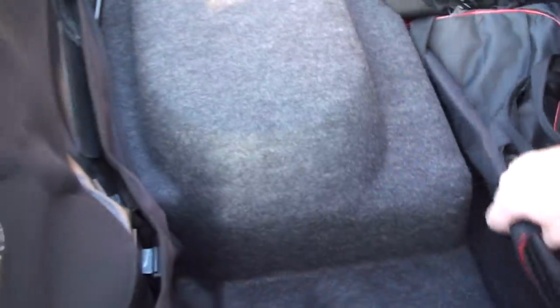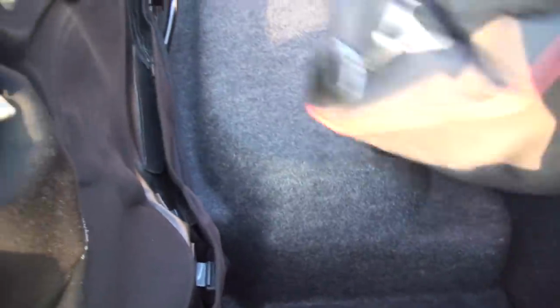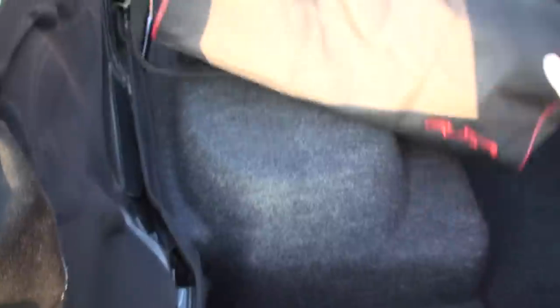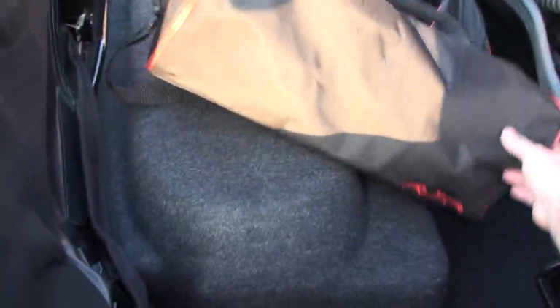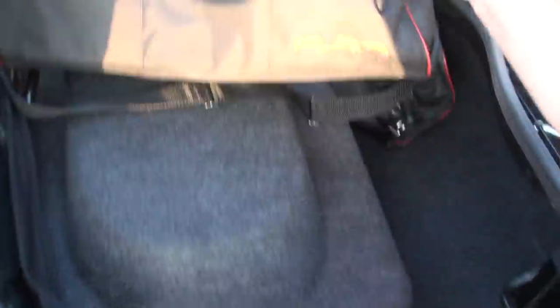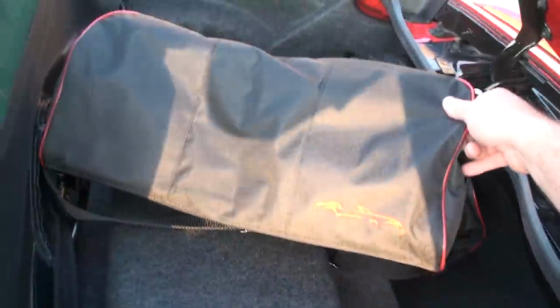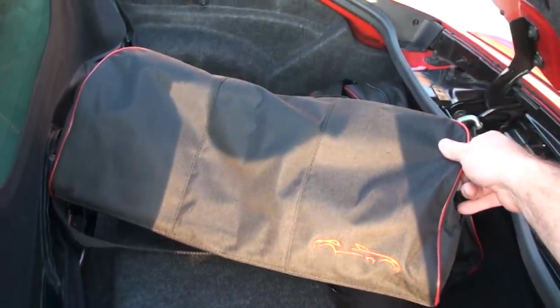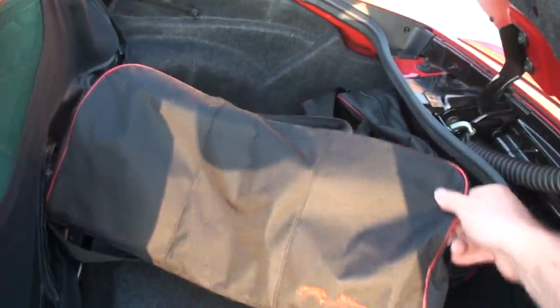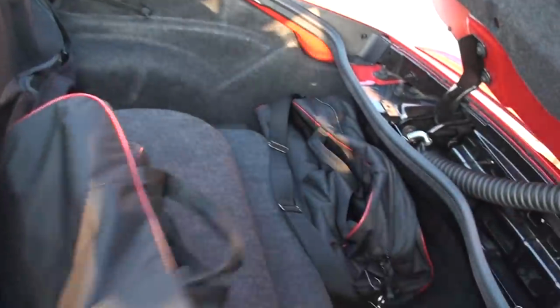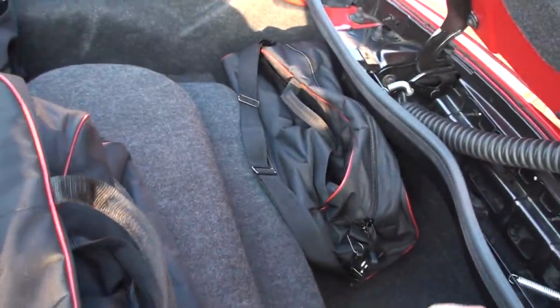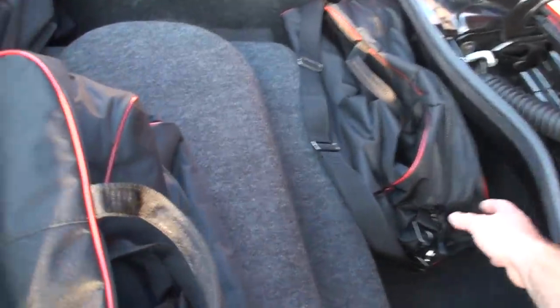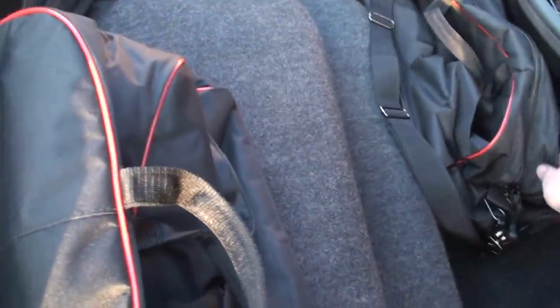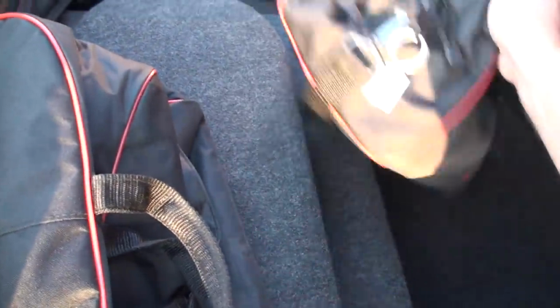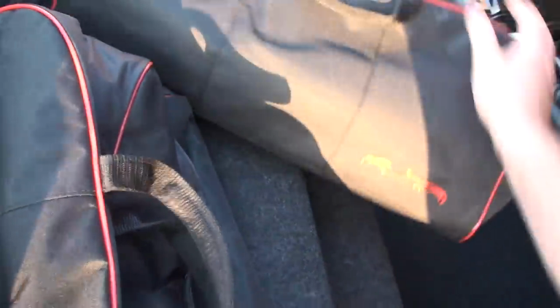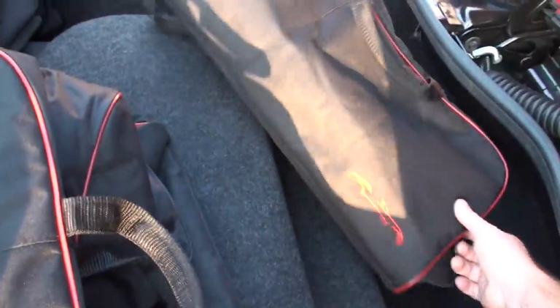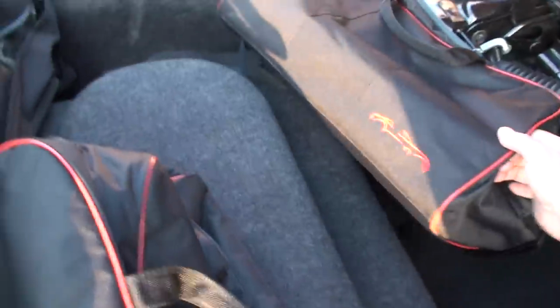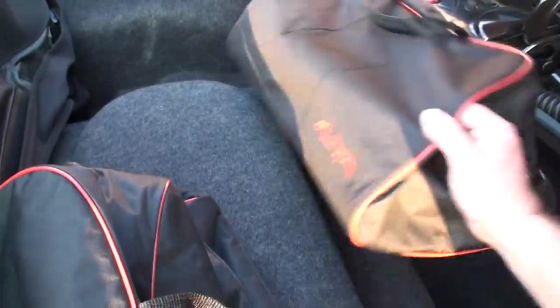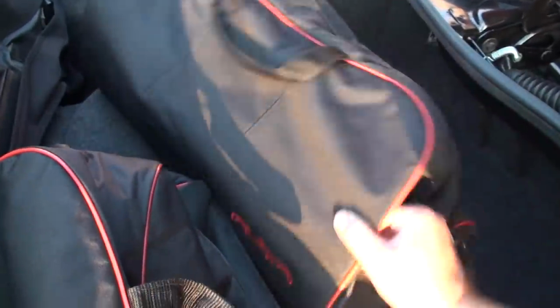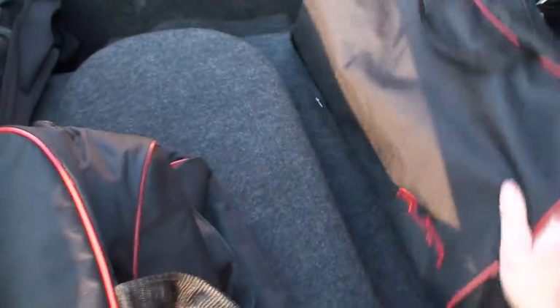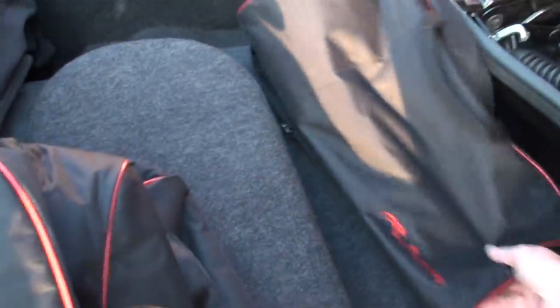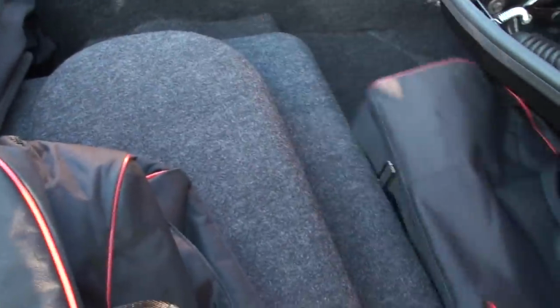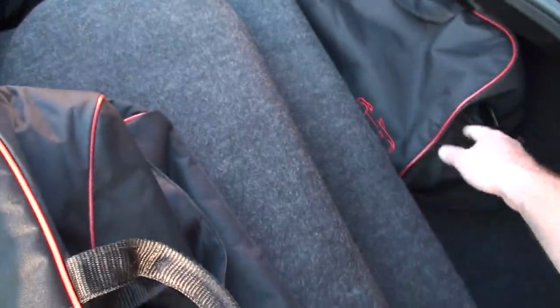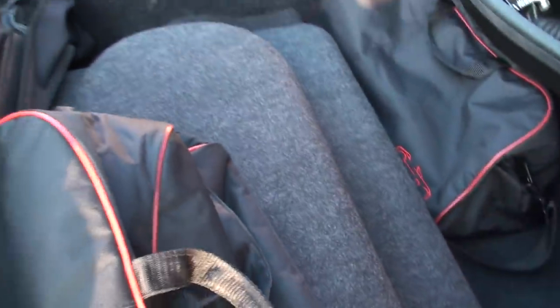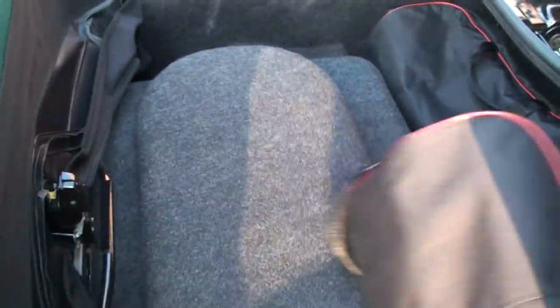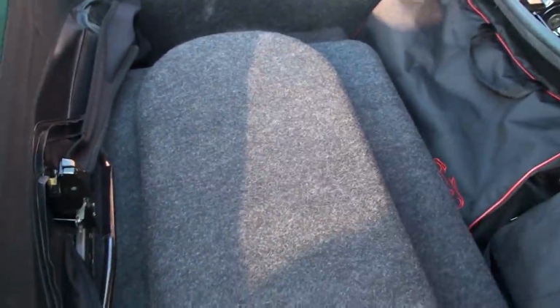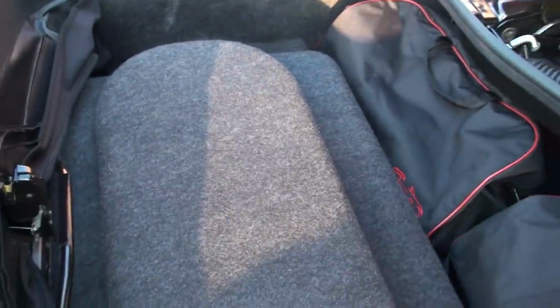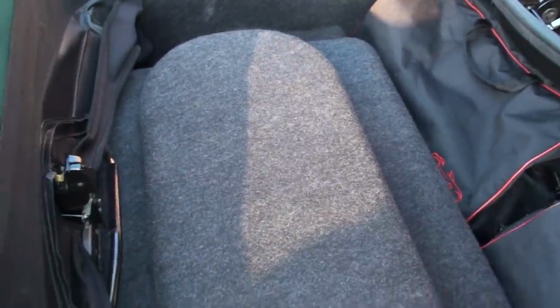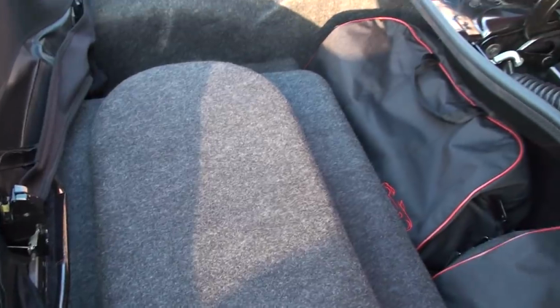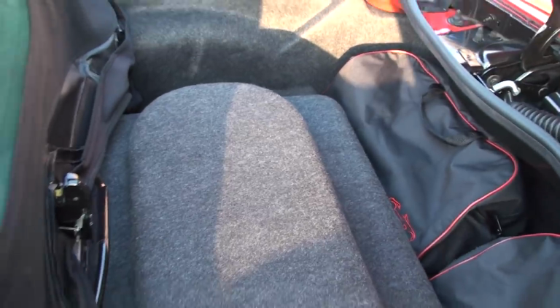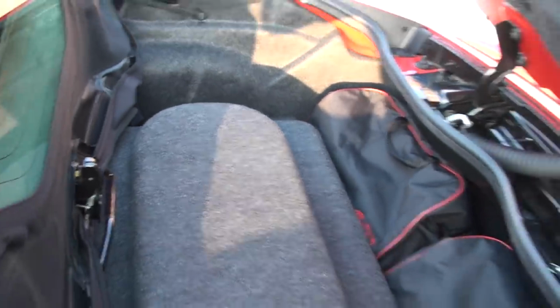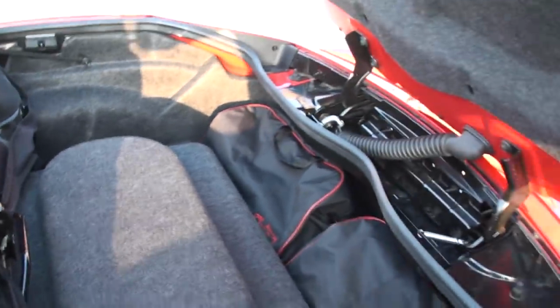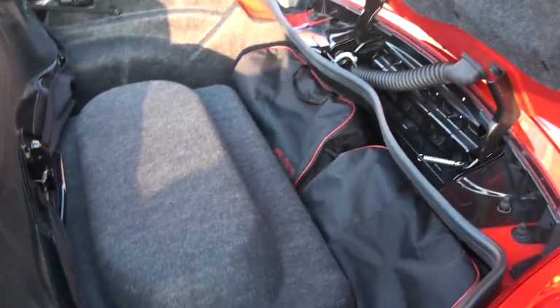This is a bonus — you get custom bags, his and hers, that are made specifically for this car. Put your luggage in them and they fit neatly right here in this compartment. So even when you've got the top down you've still got some luggage space, and you're all set to head to the hotel. Very nice.